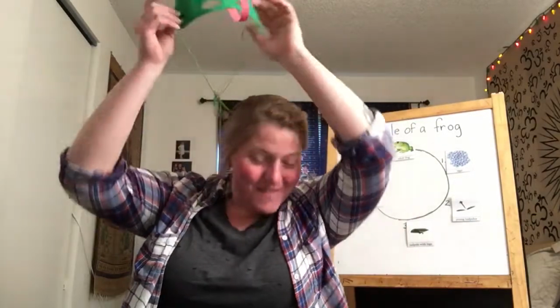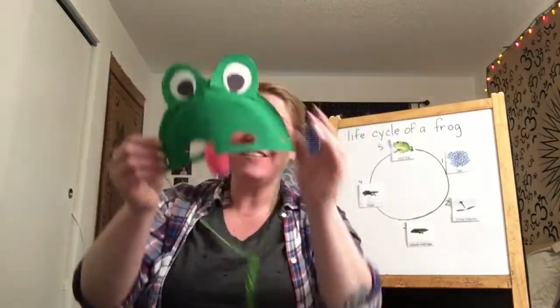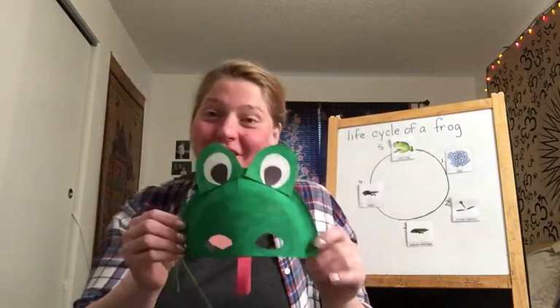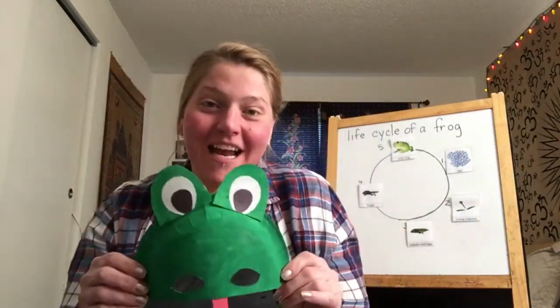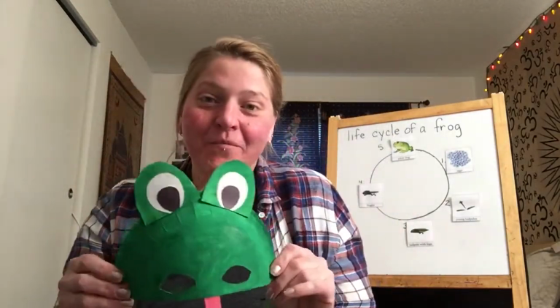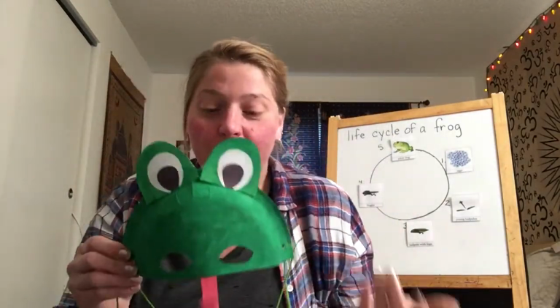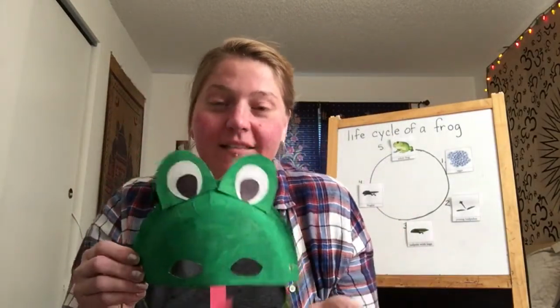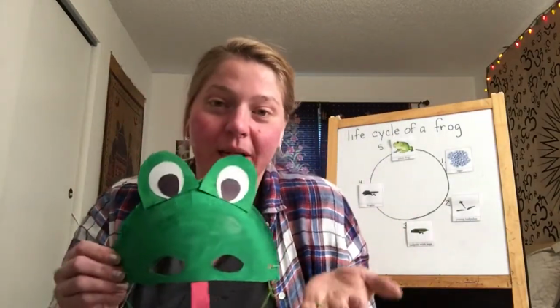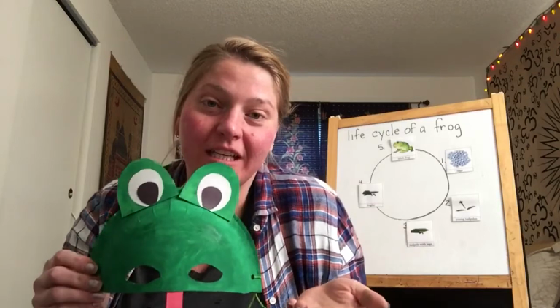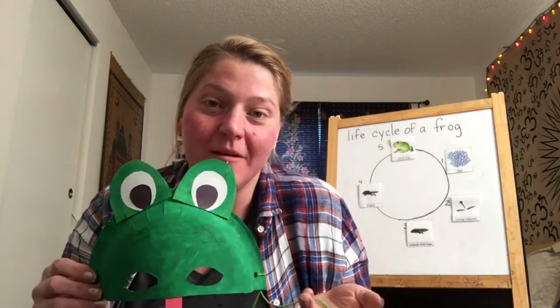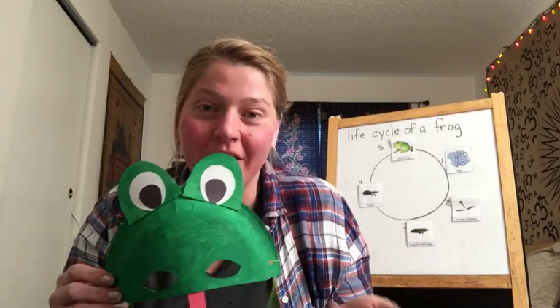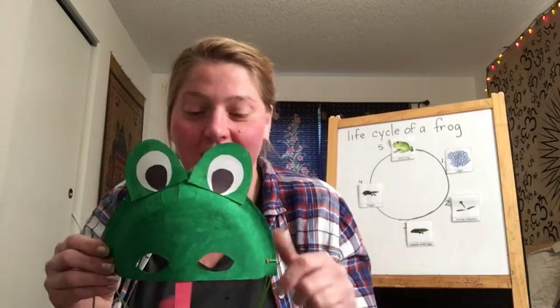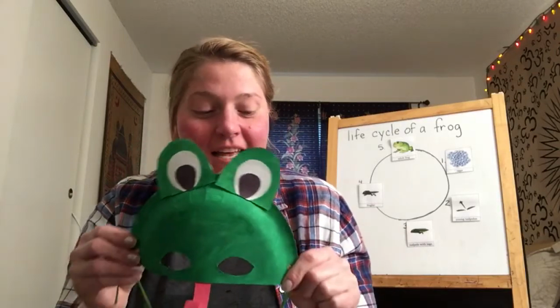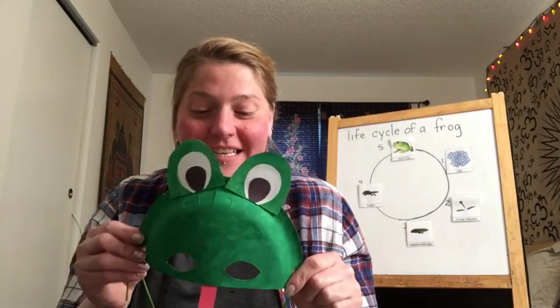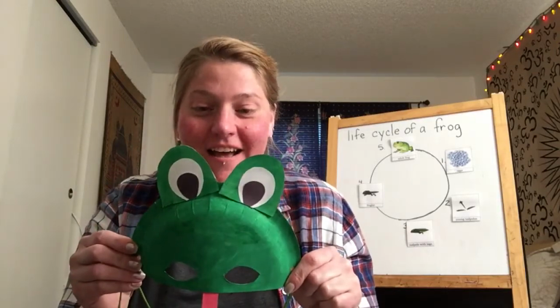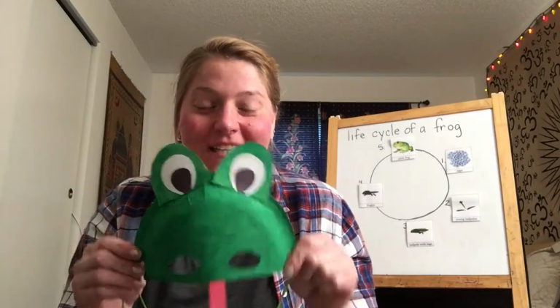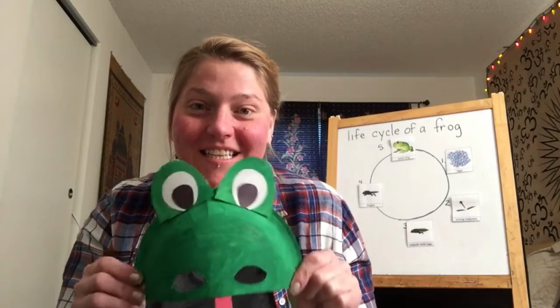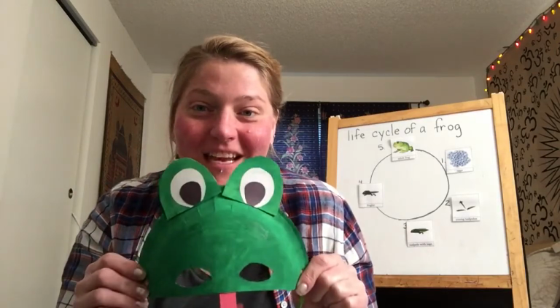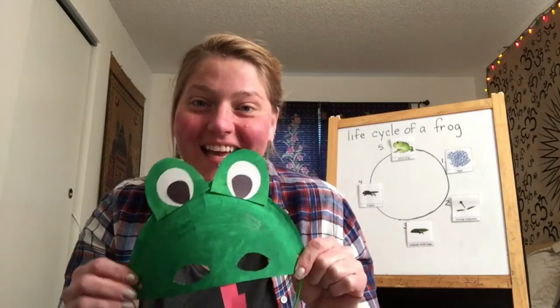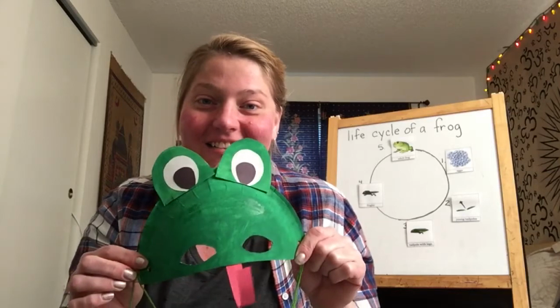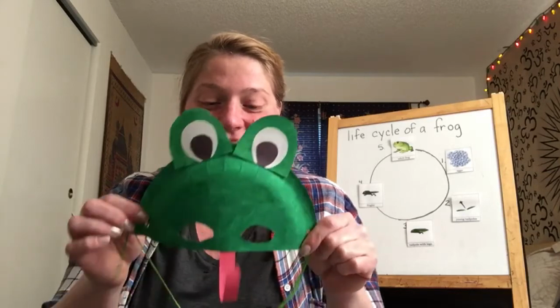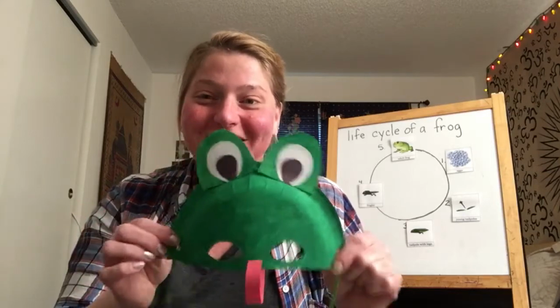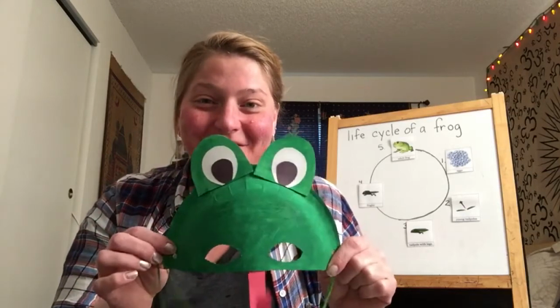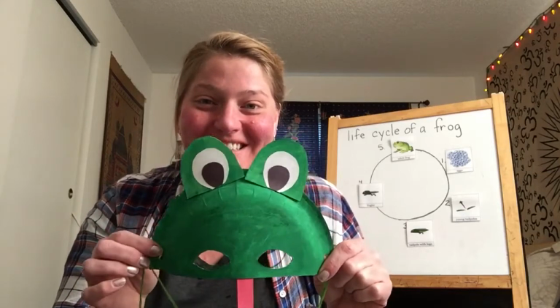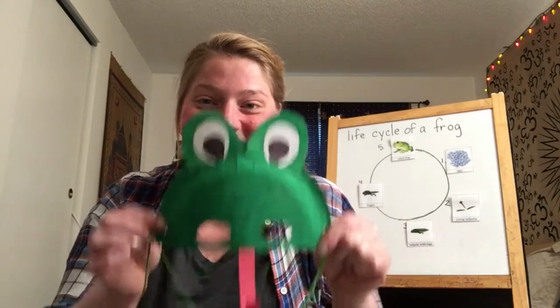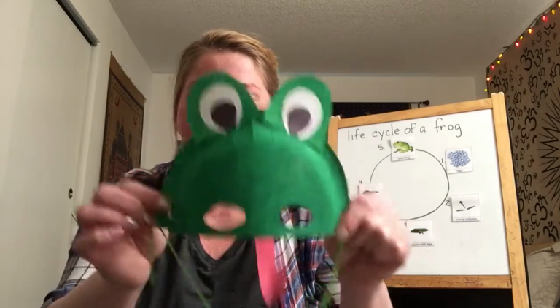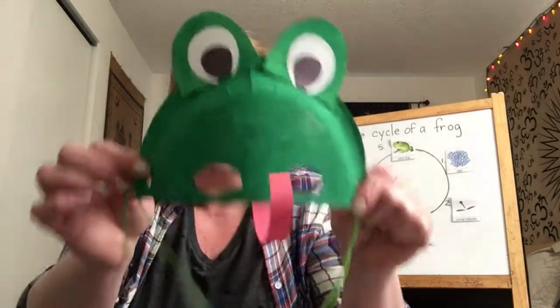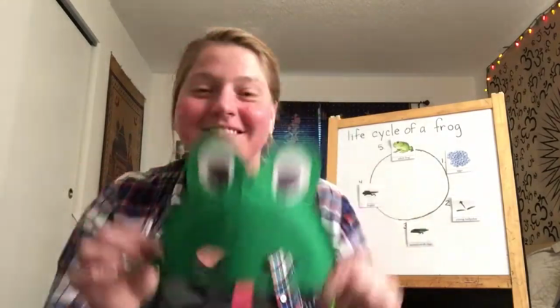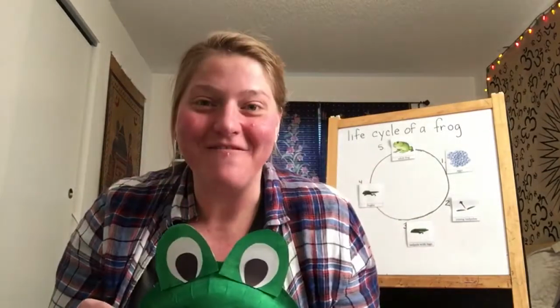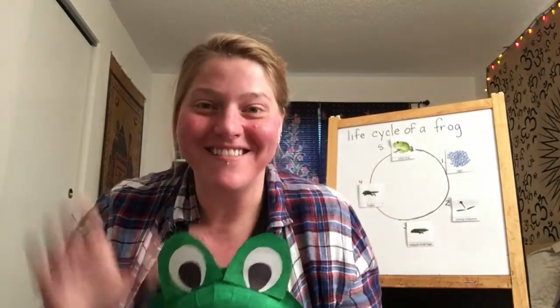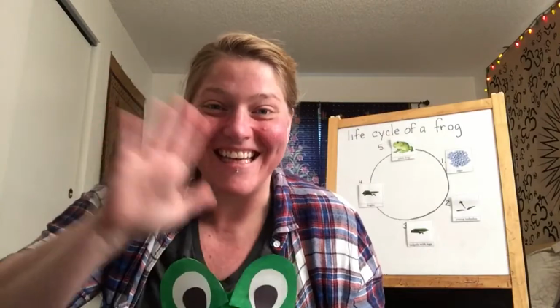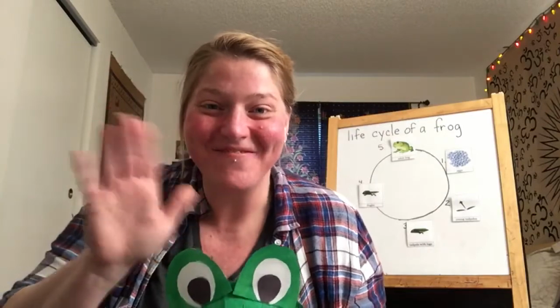So that's our activity for today. I'll put a list of the supplies you'll need underneath the video and I'm excited to see what you make and what you look like in your frog masks. Have fun. I'll see you later. Bye.